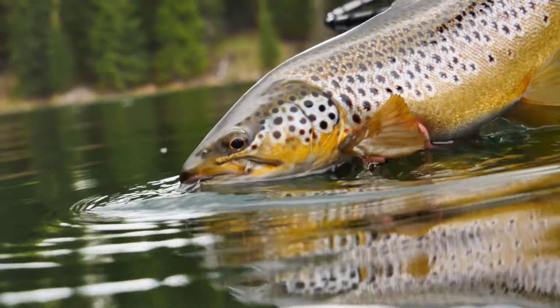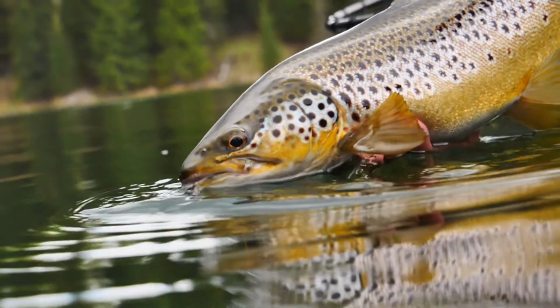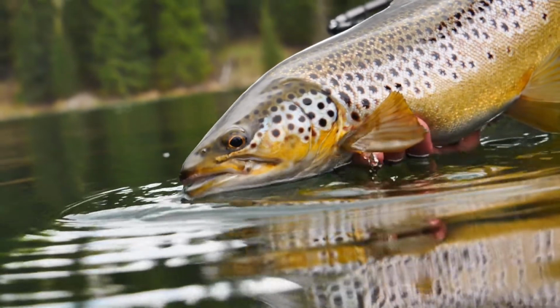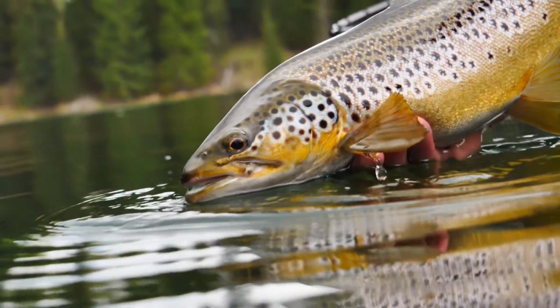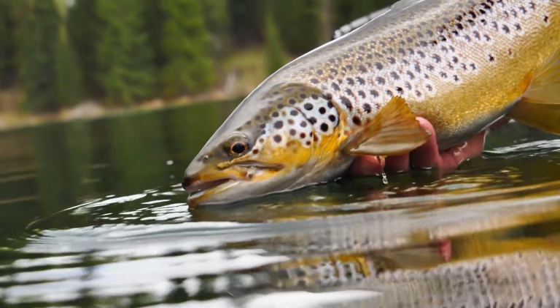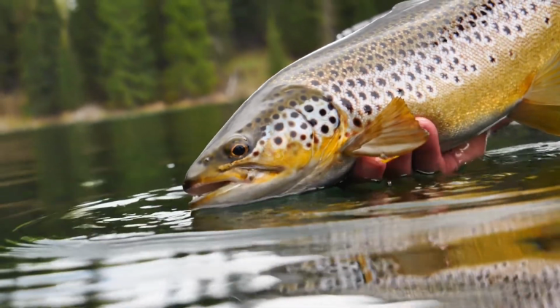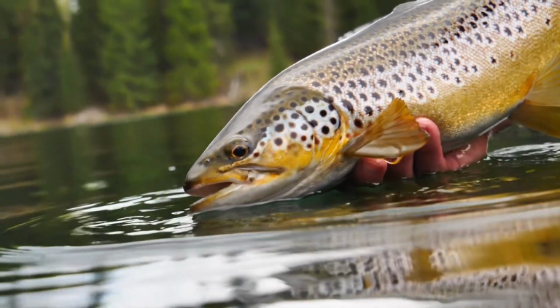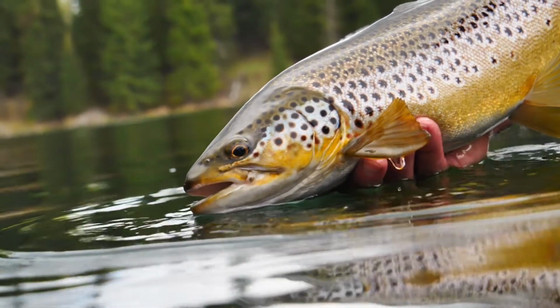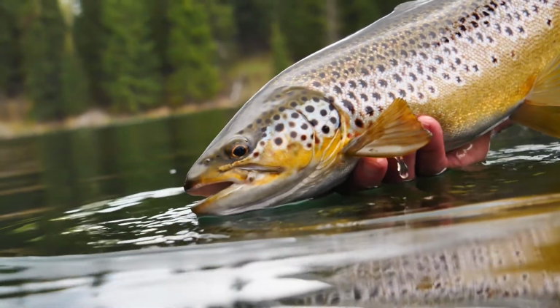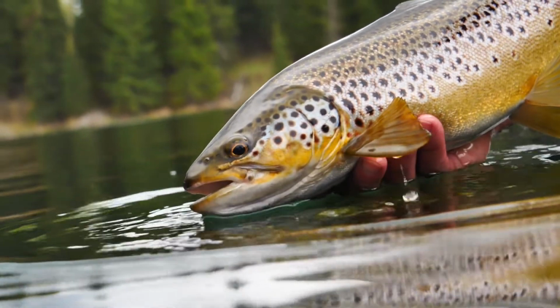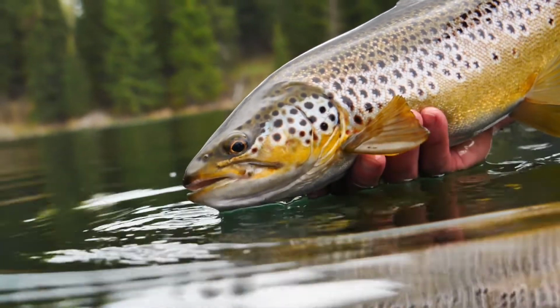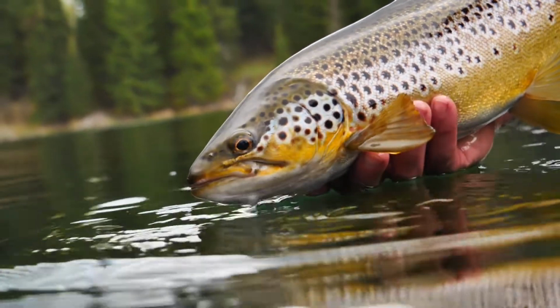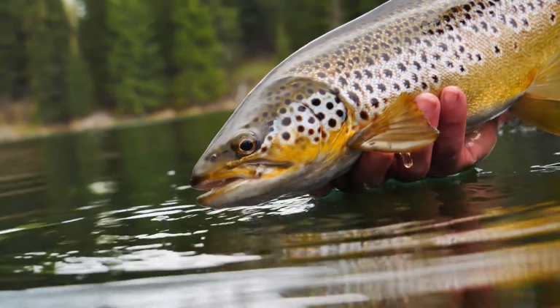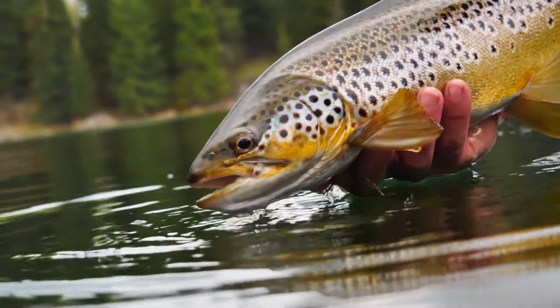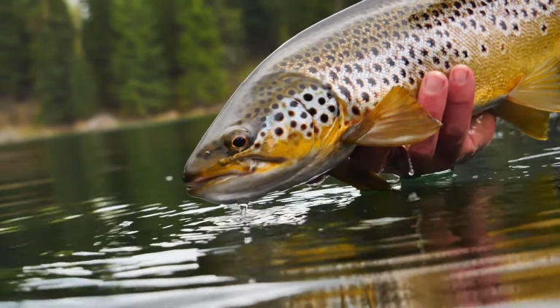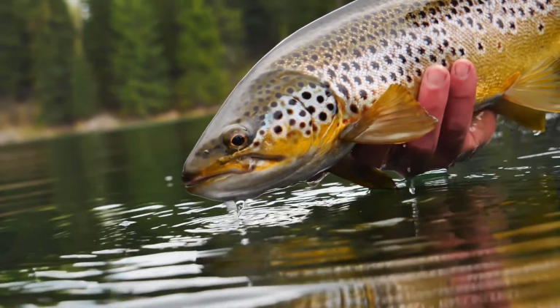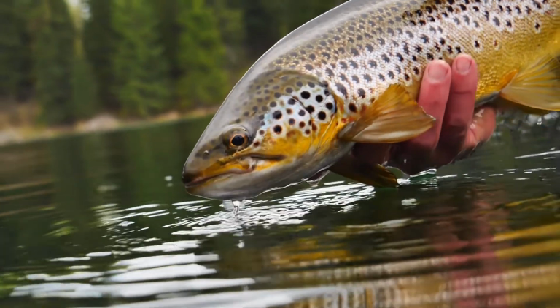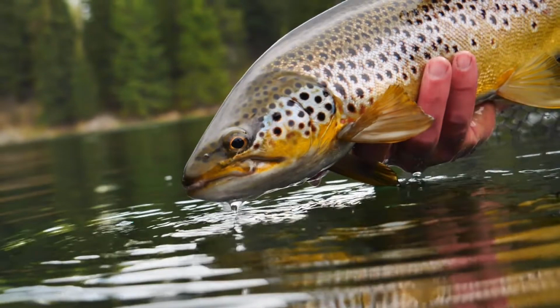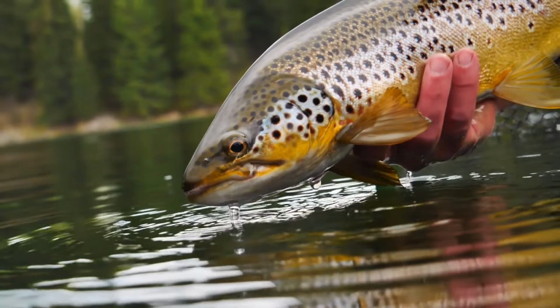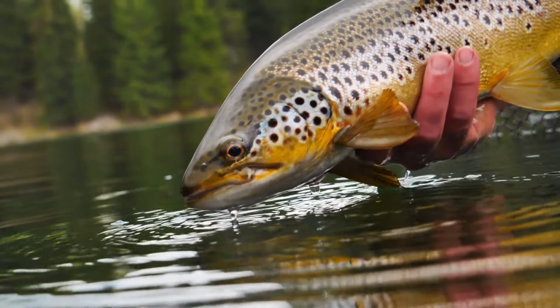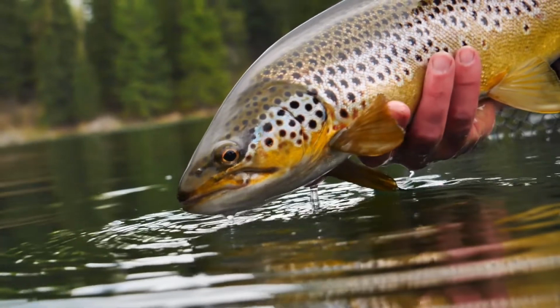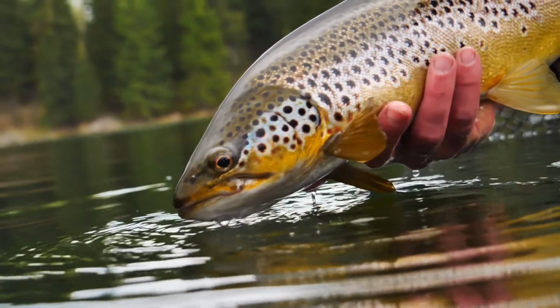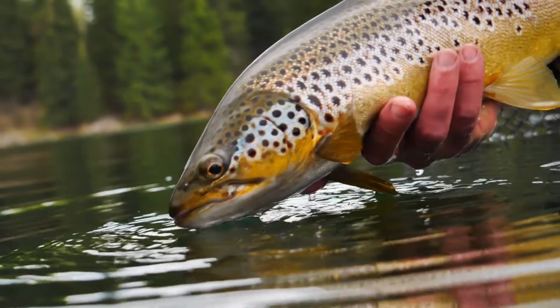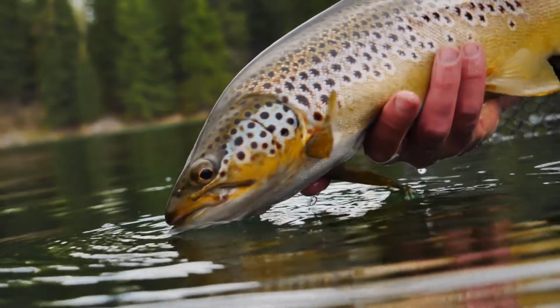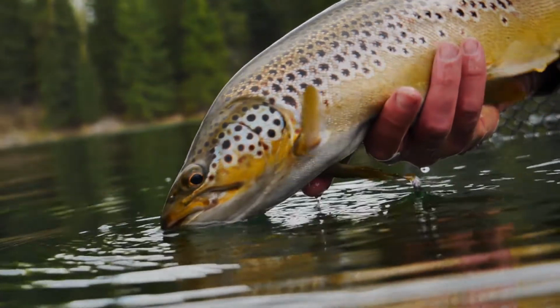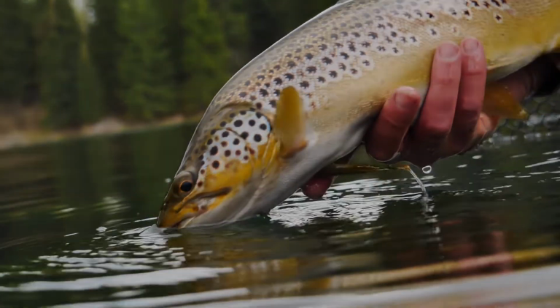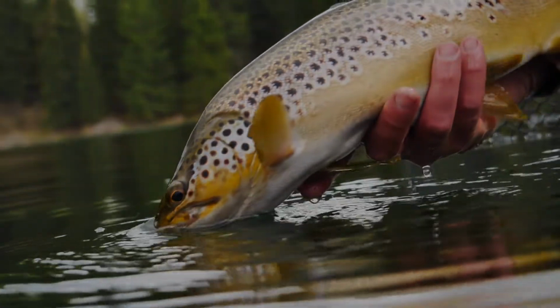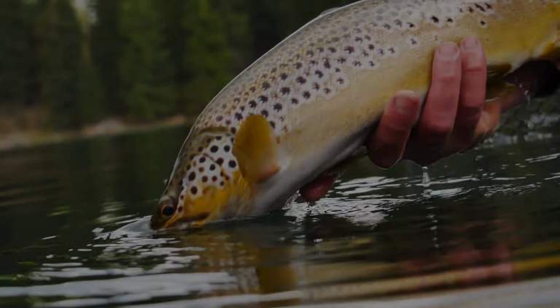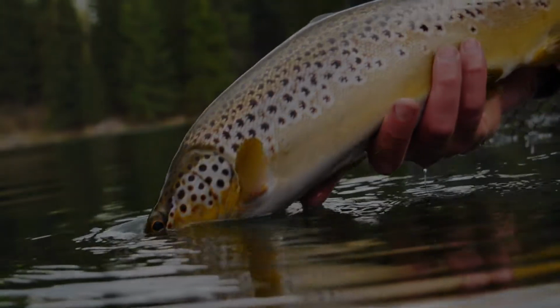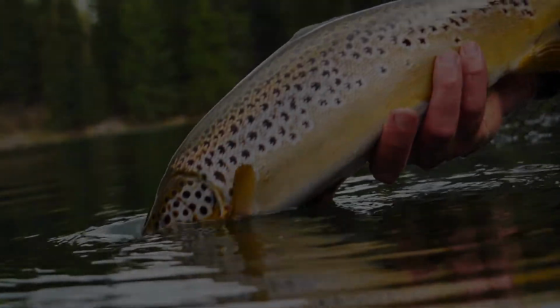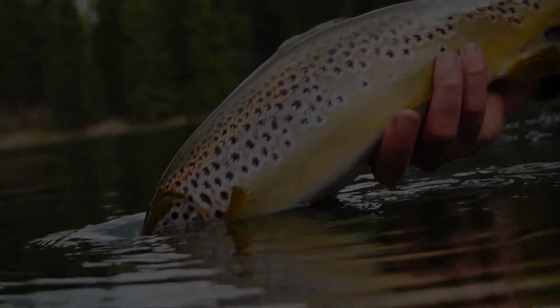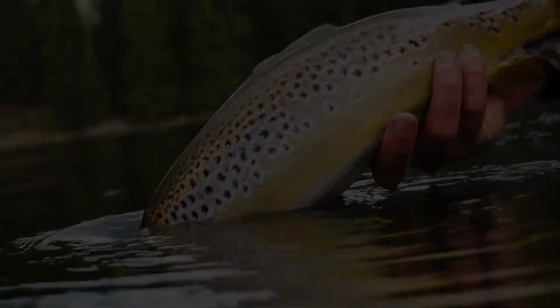The province of Alberta owns and operates four fish hatcheries, one of which is the Allison Creek Brood Station situated in the Crow's Nest Pass.